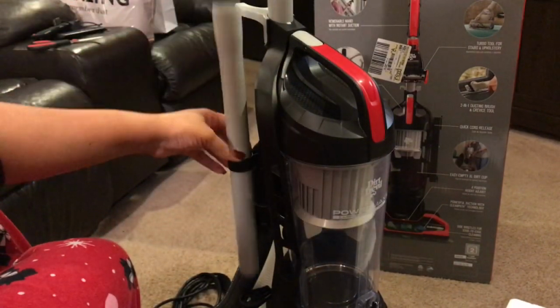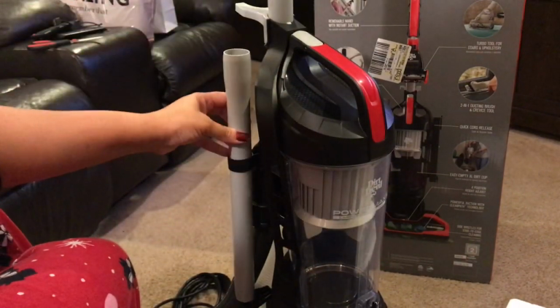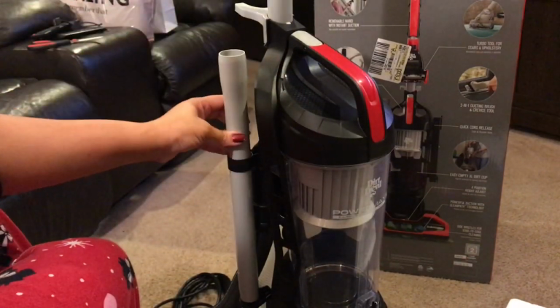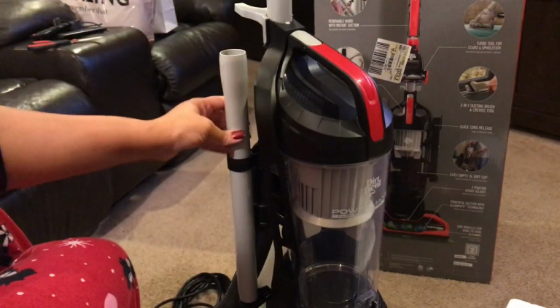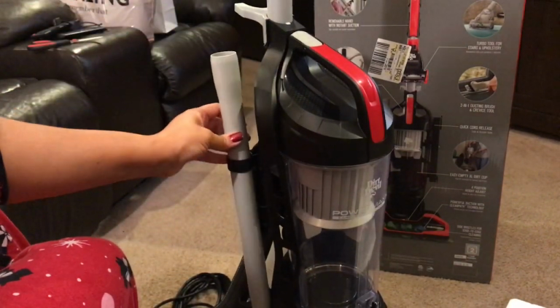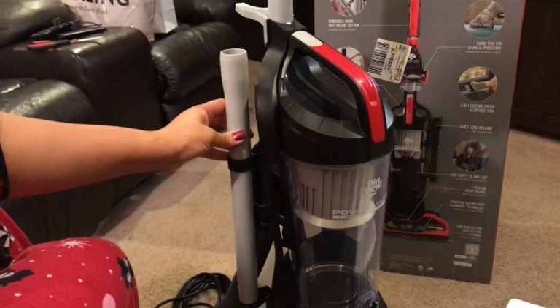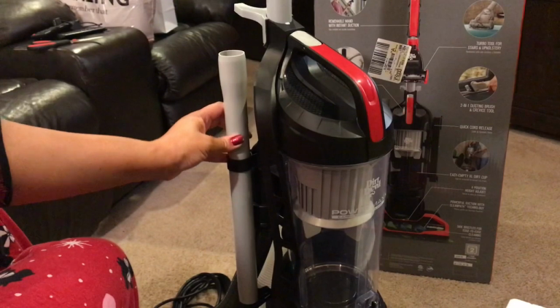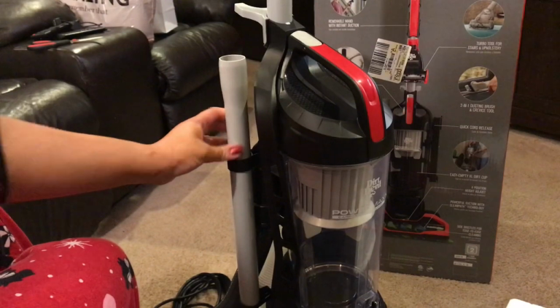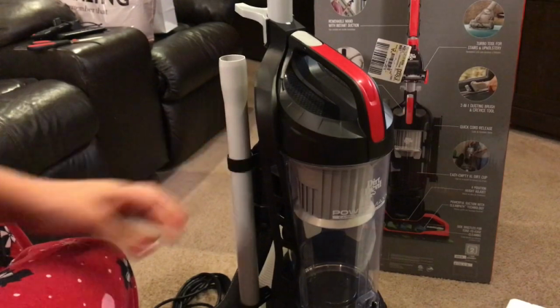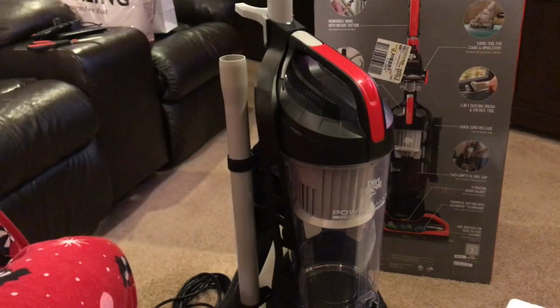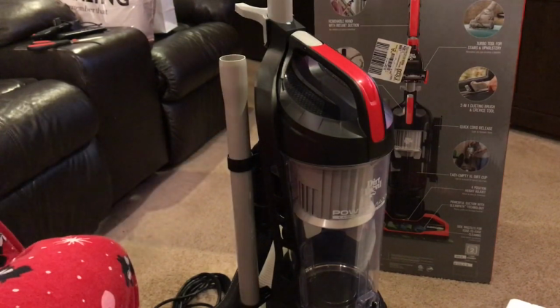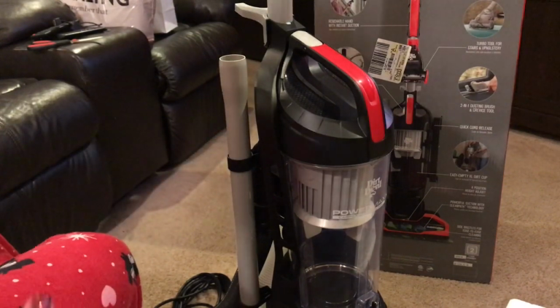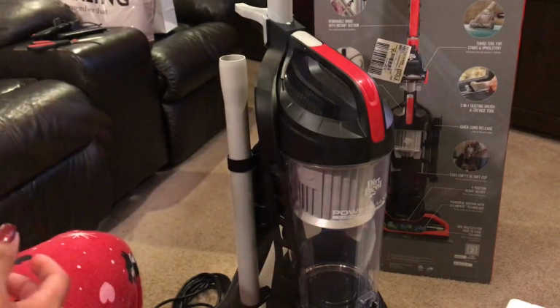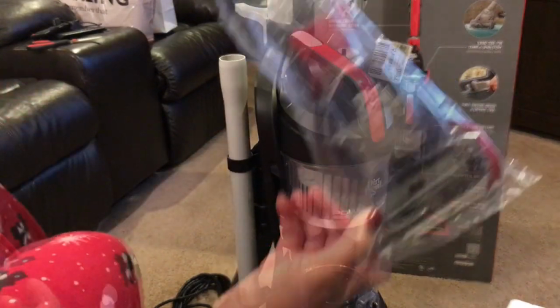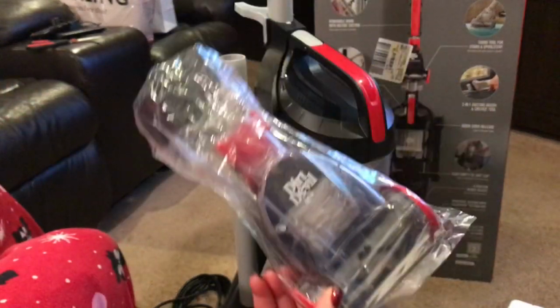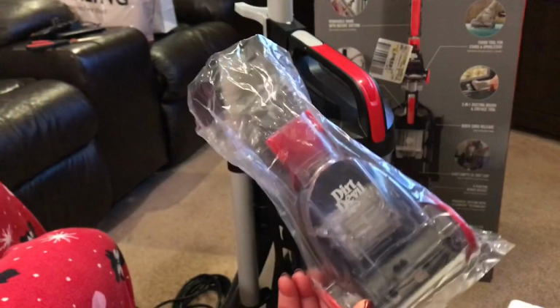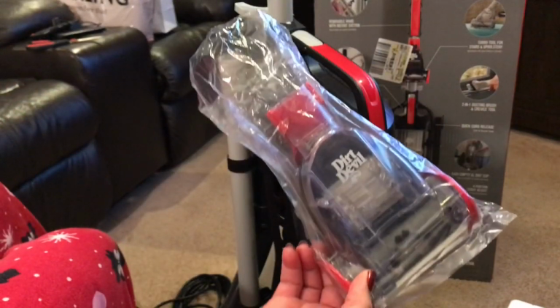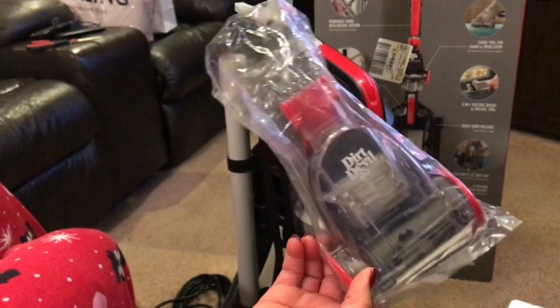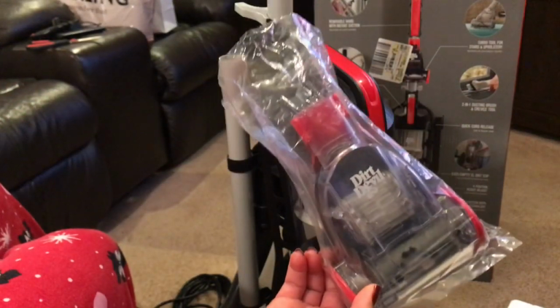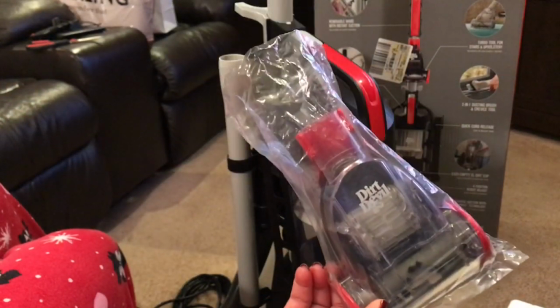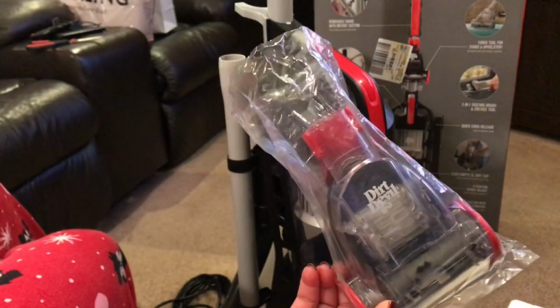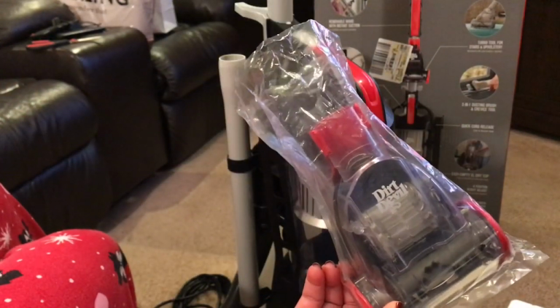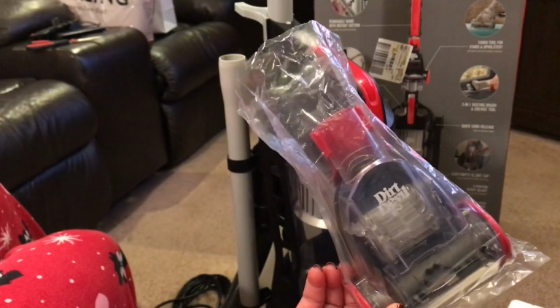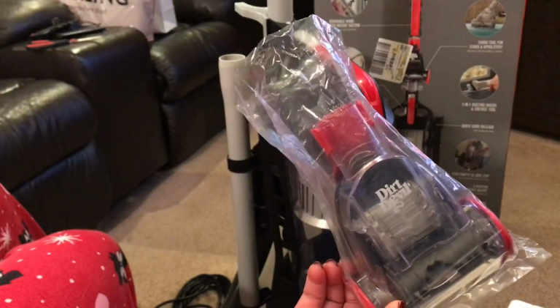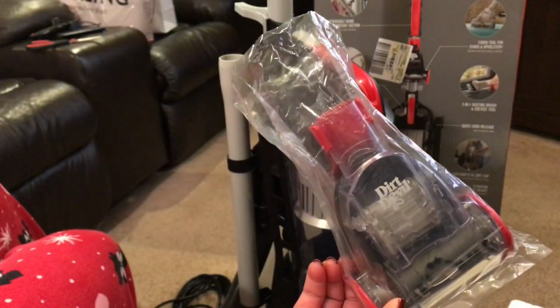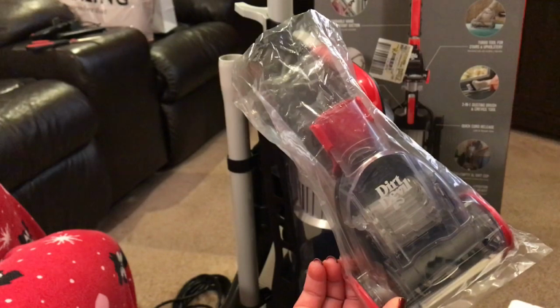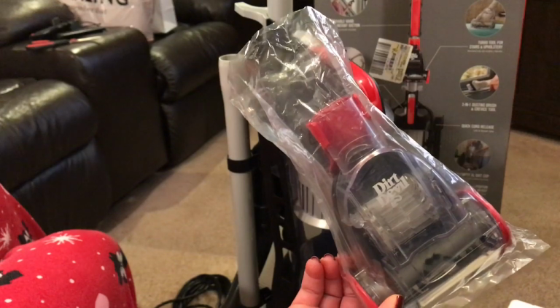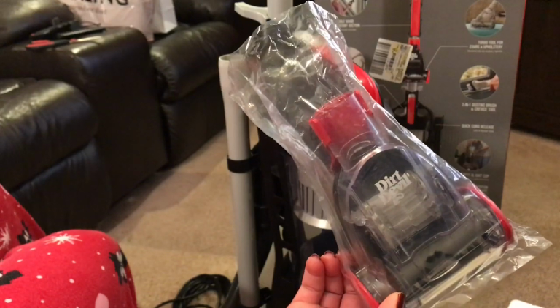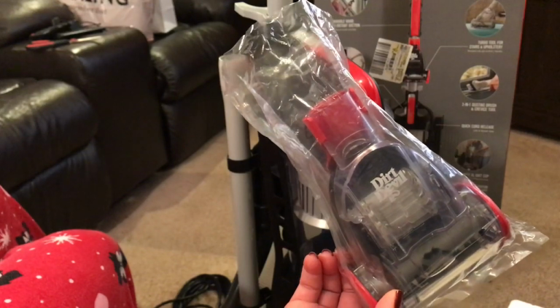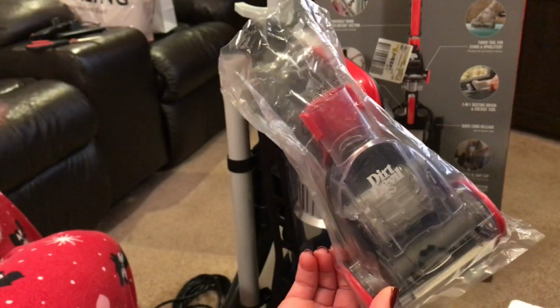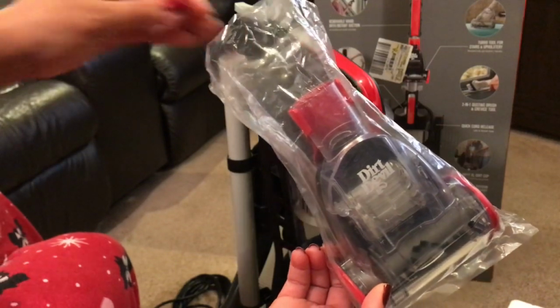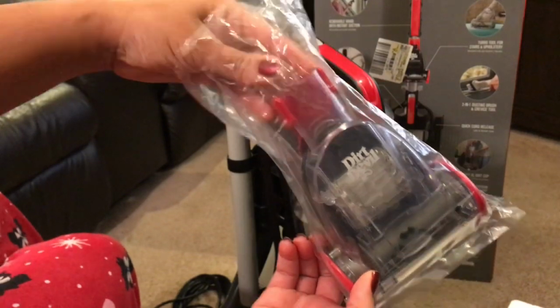Here is the extension wand — we're going to go ahead and just put it in here, just like that. And then we have this piece here: it is the turbo tool for stairs and upholstery.